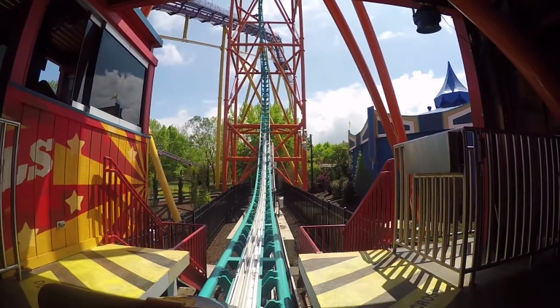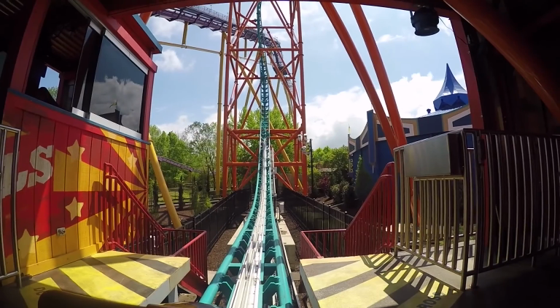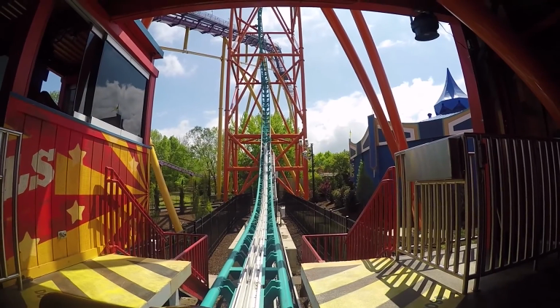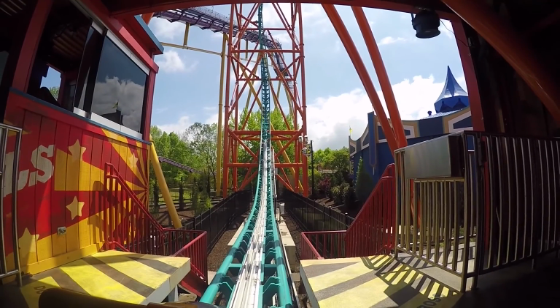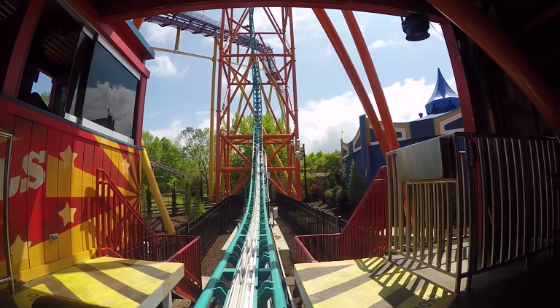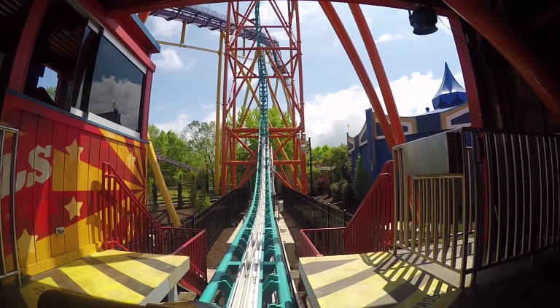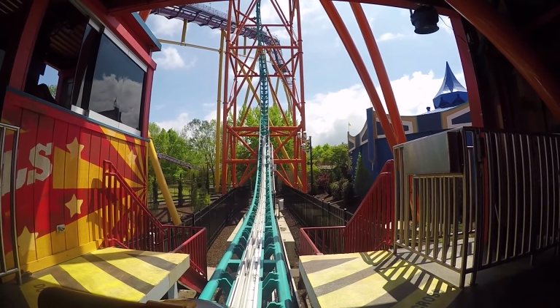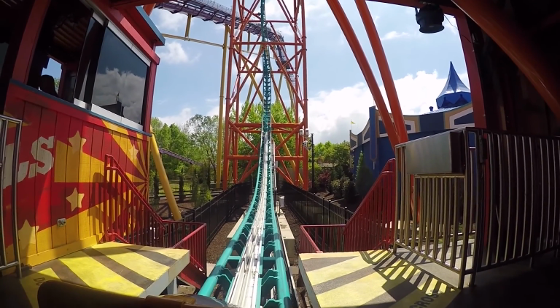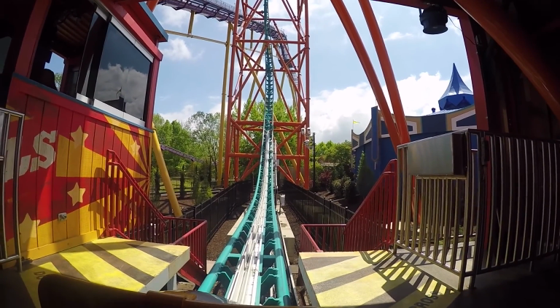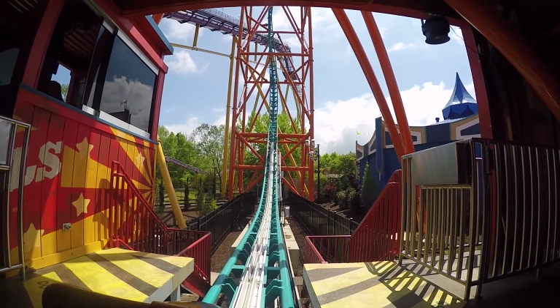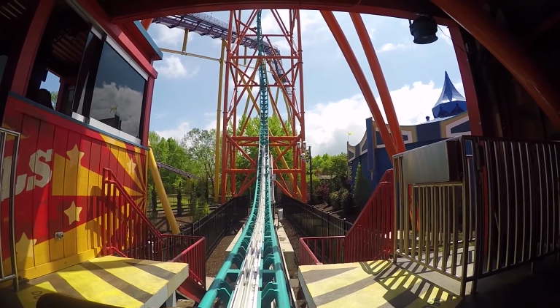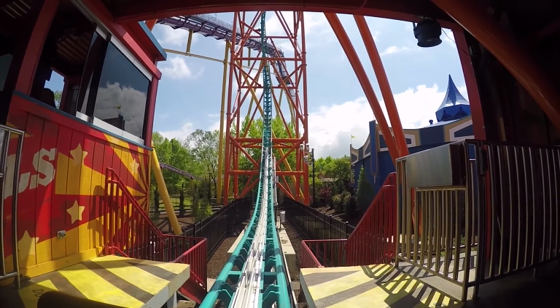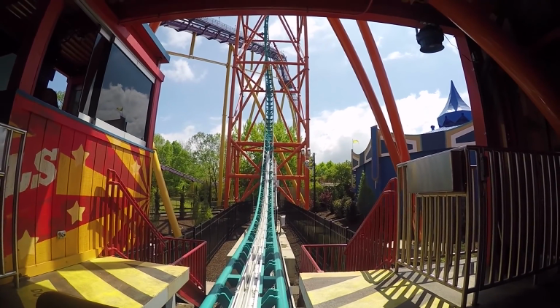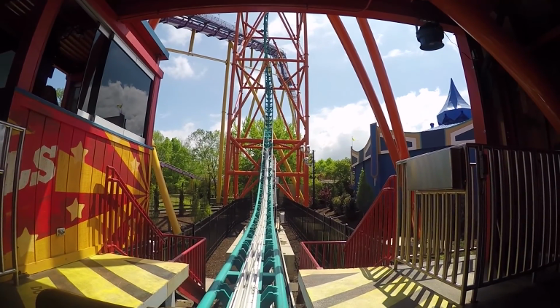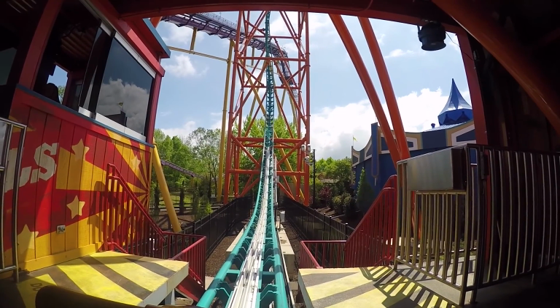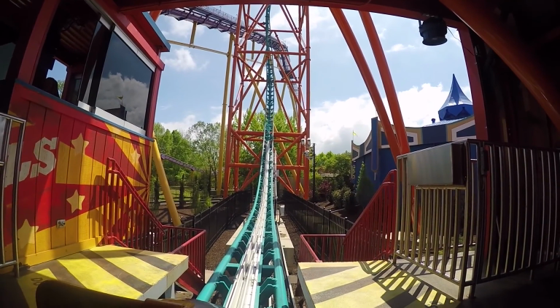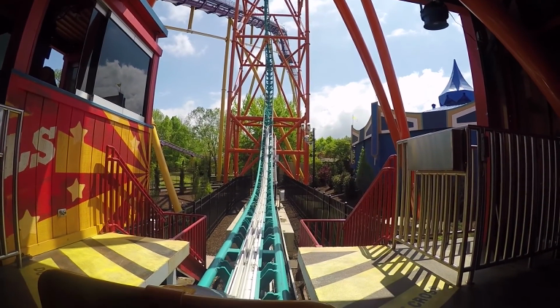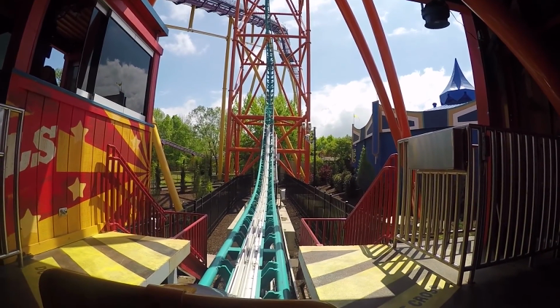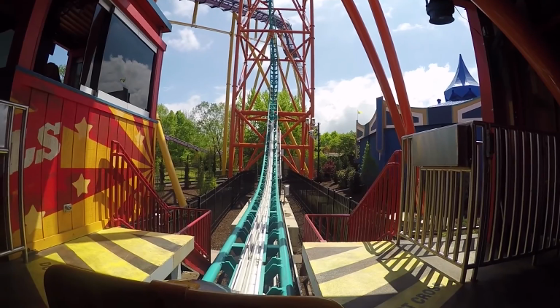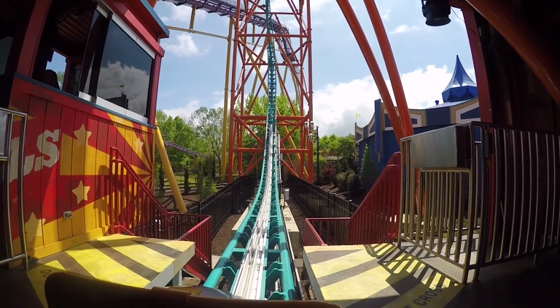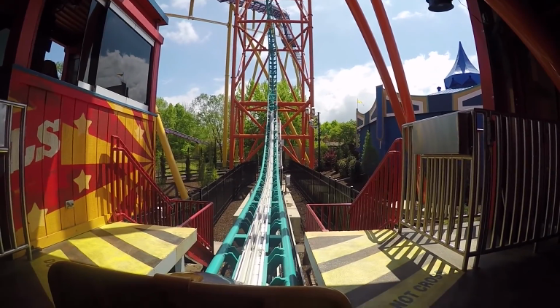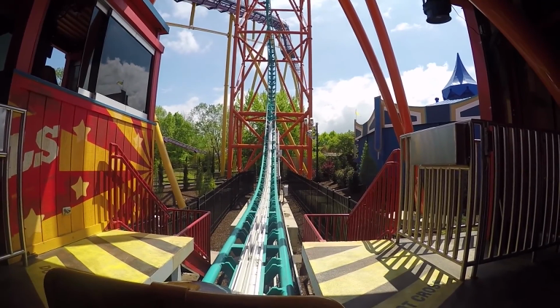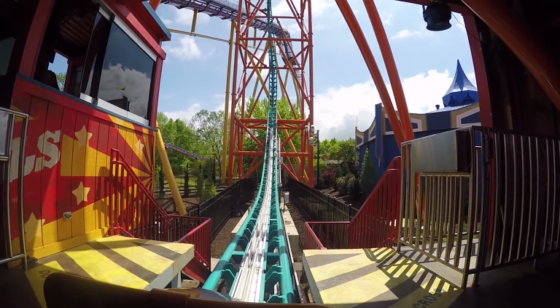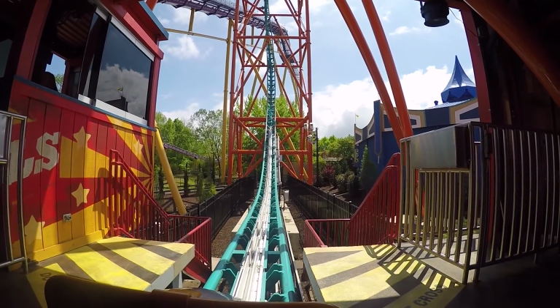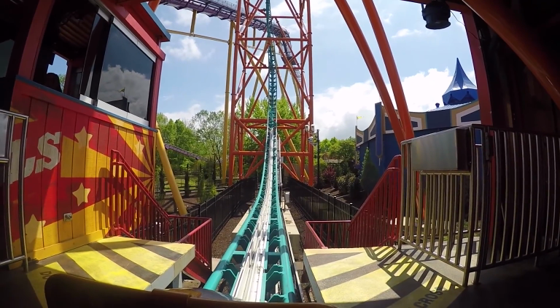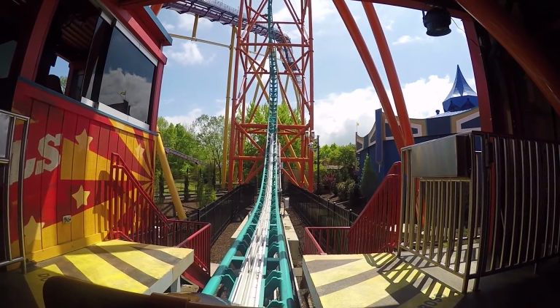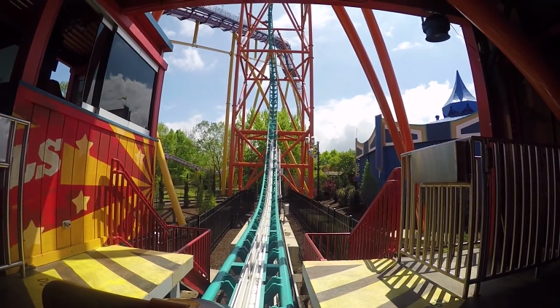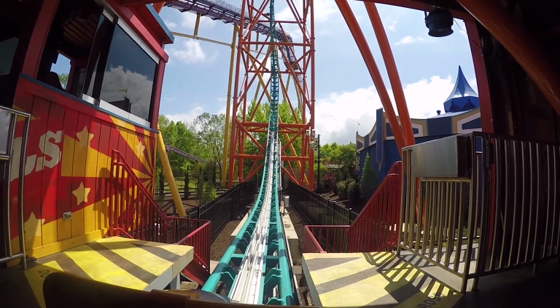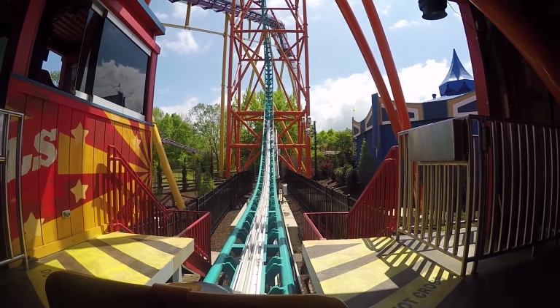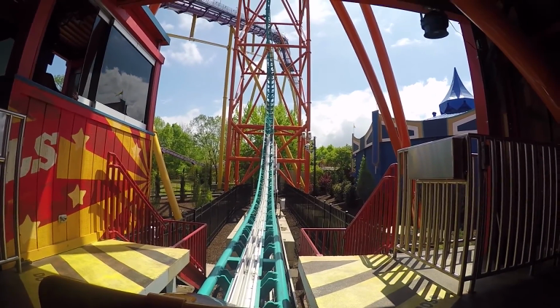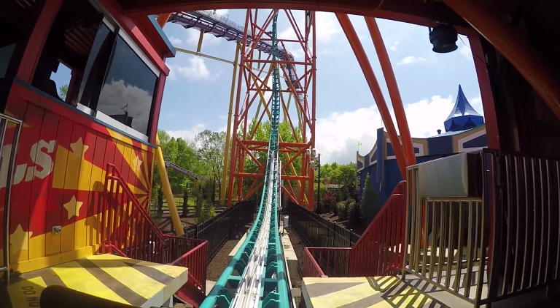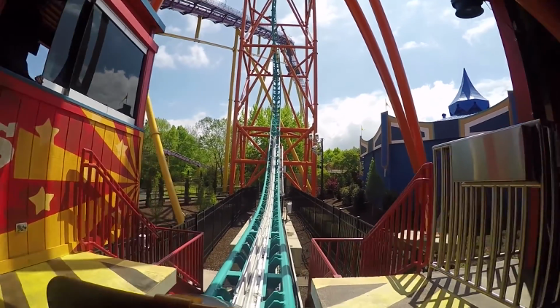All right. Let's go. Now sit back with your back against the seat and your head against the headrest. And dare to enjoy a ride on Tempesta.